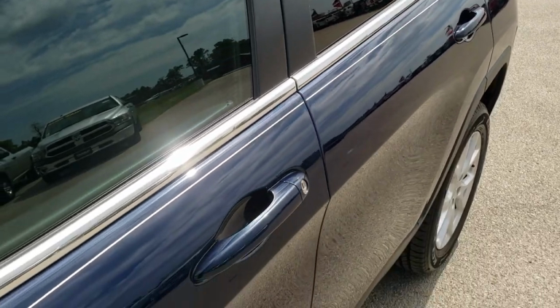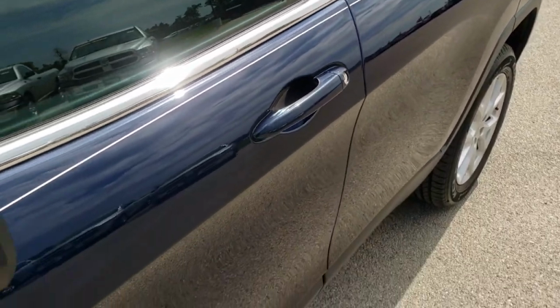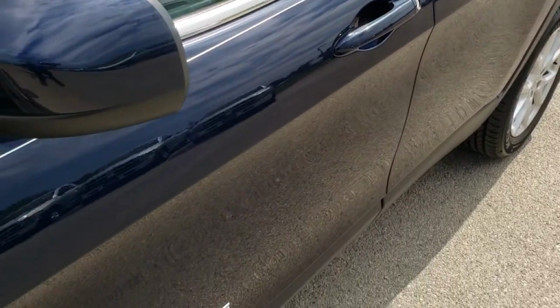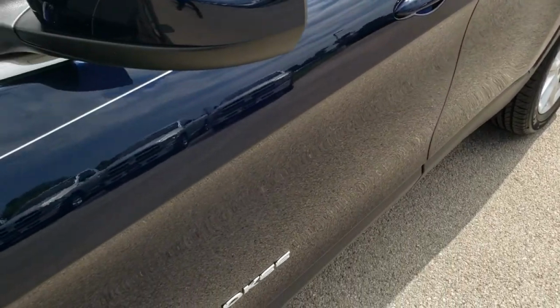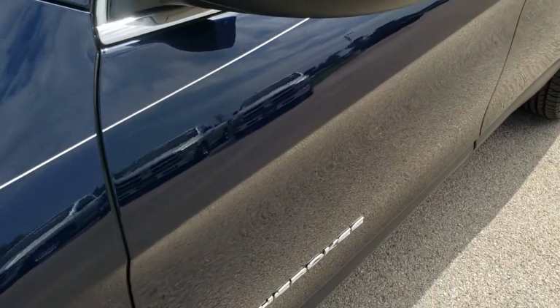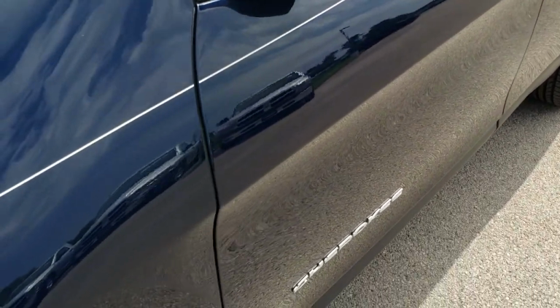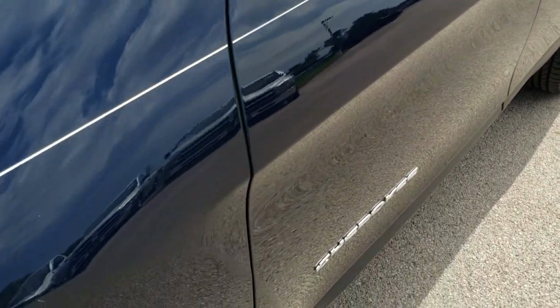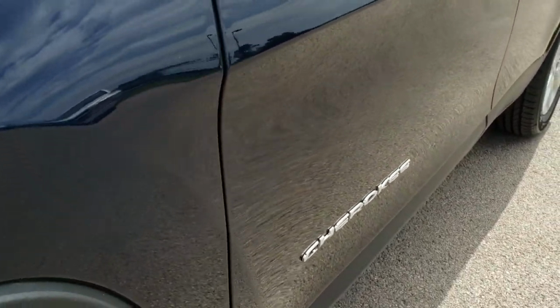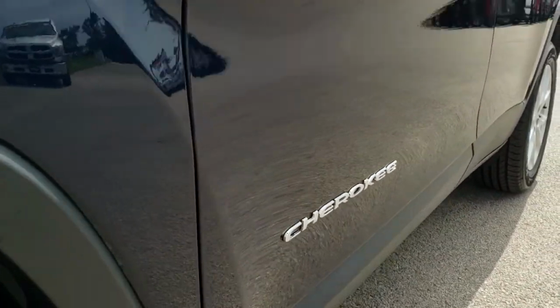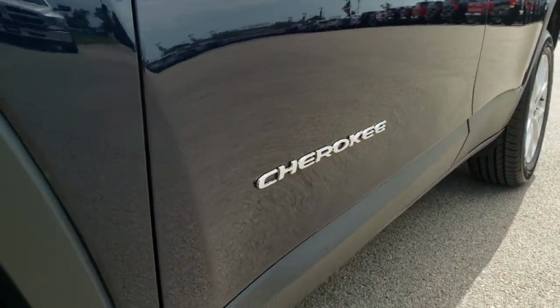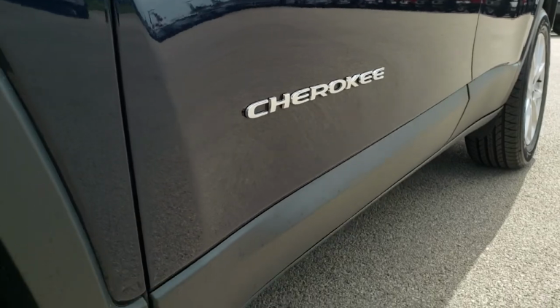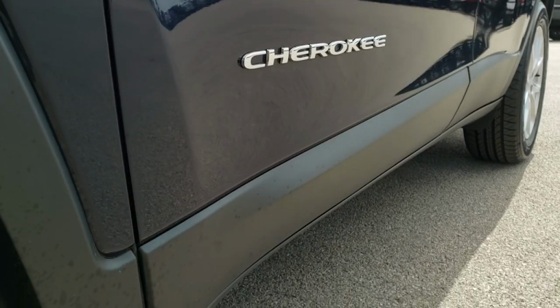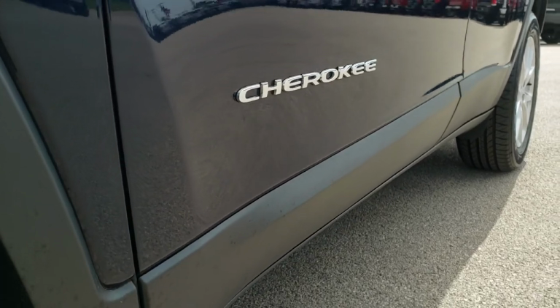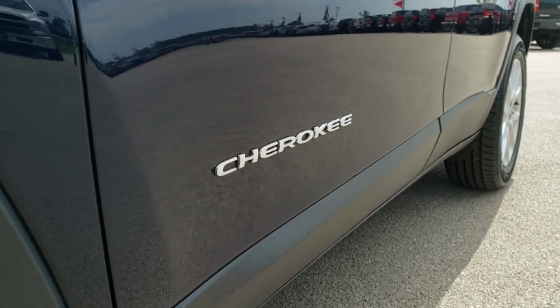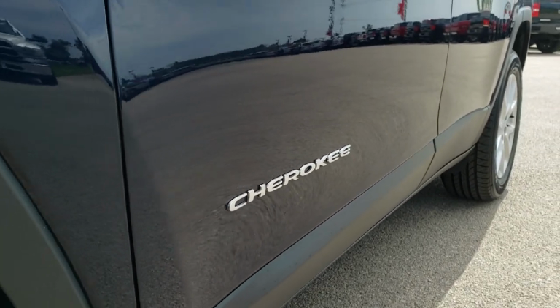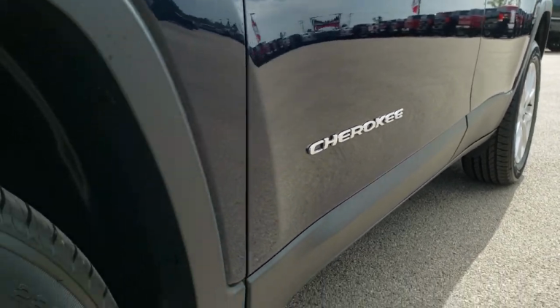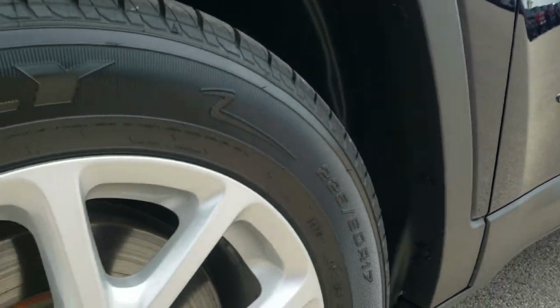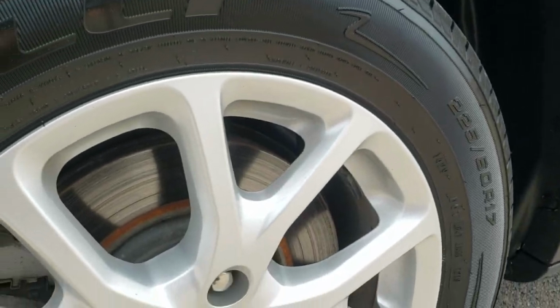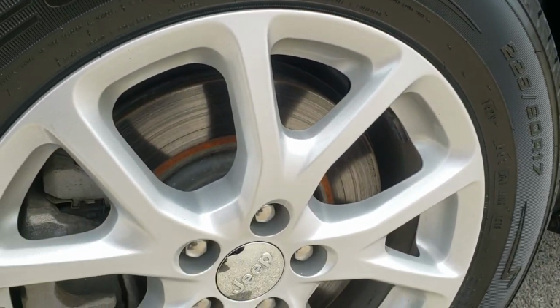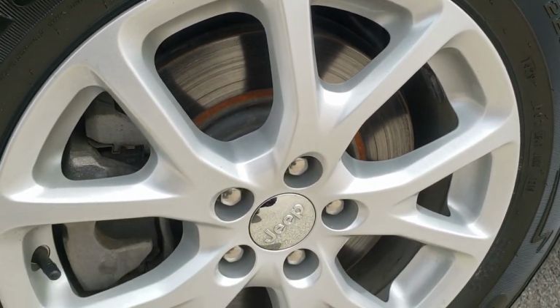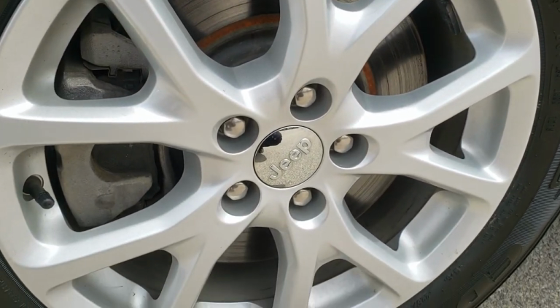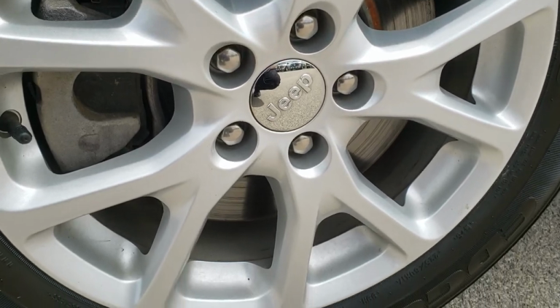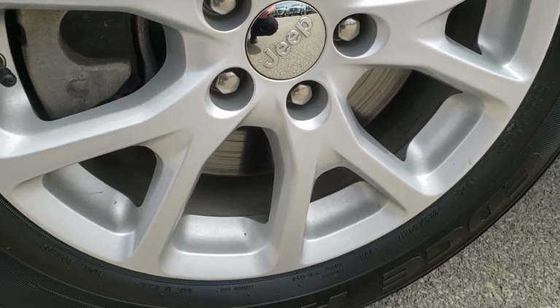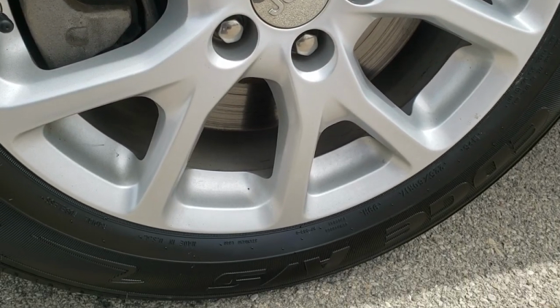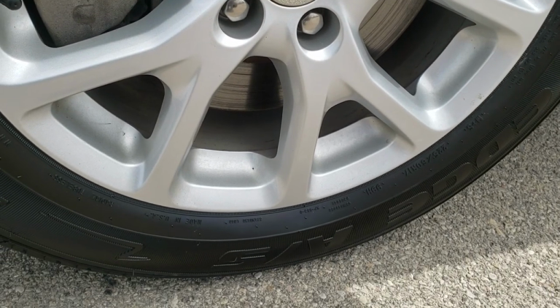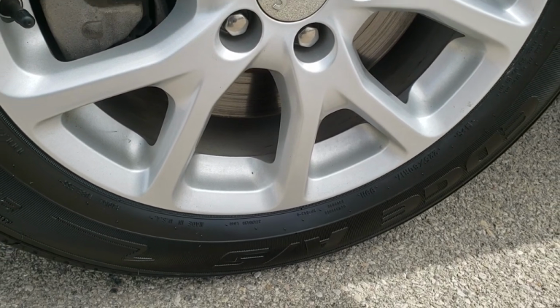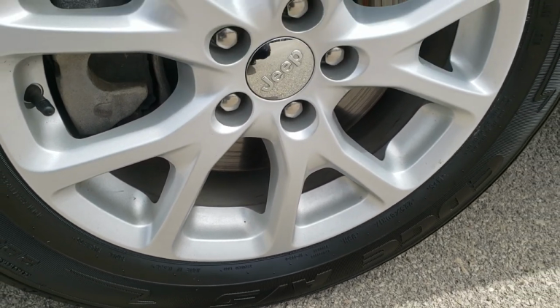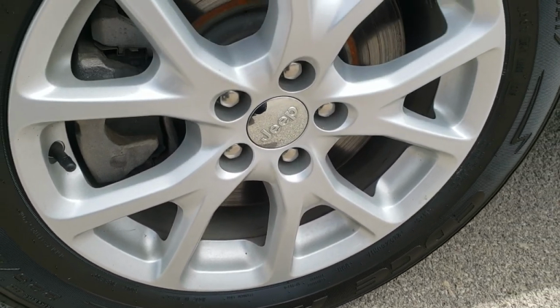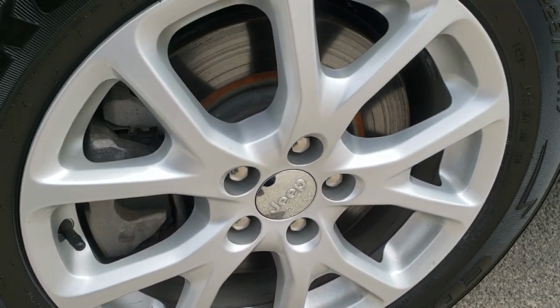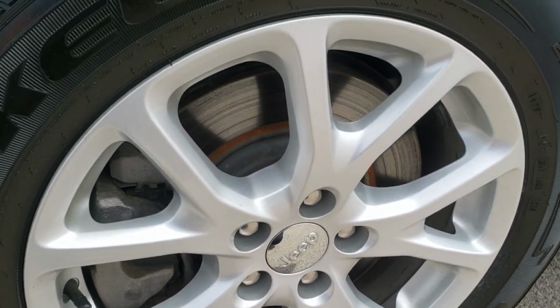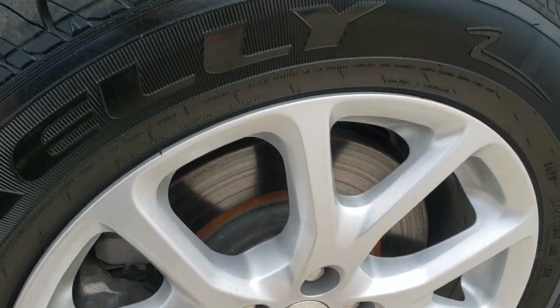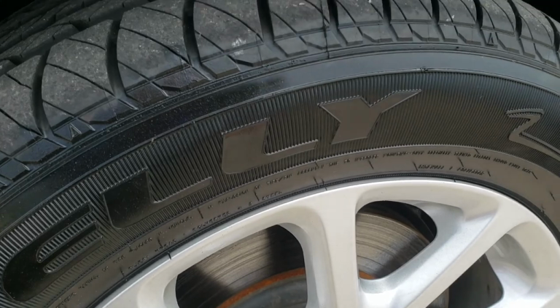We shoot all of our videos in 1080p, so if you have HD capabilities on your computer, tablet, or smartphone device, turn them on right now because it is like you are right here looking at the vehicle with me — and definitely your best way to check out the vehicle before actually seeing it in person.